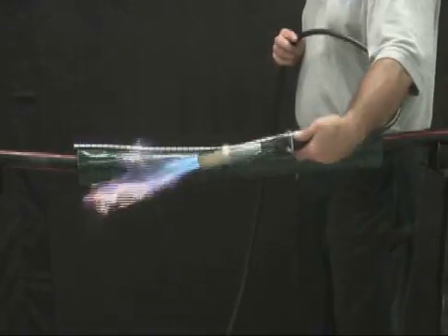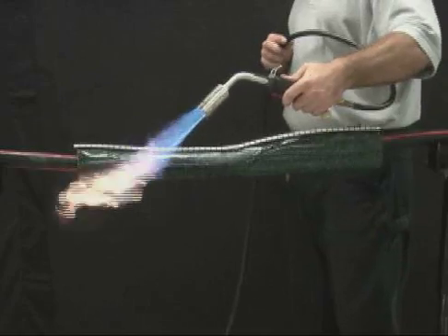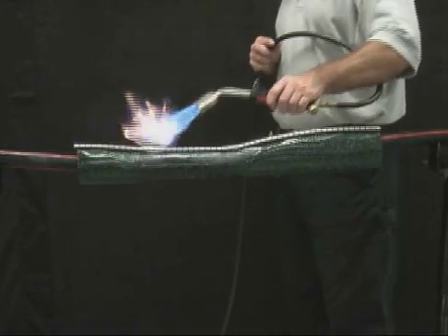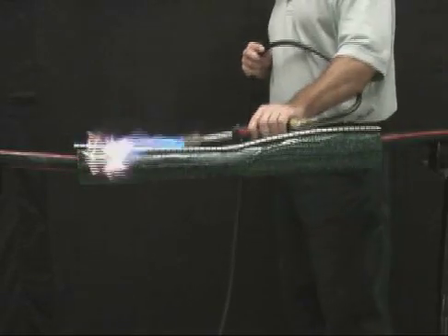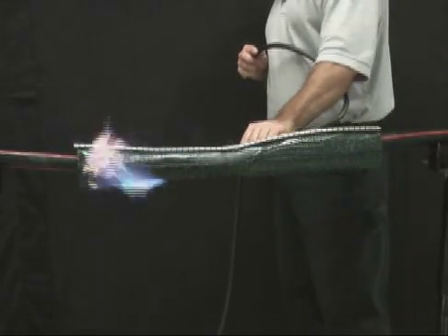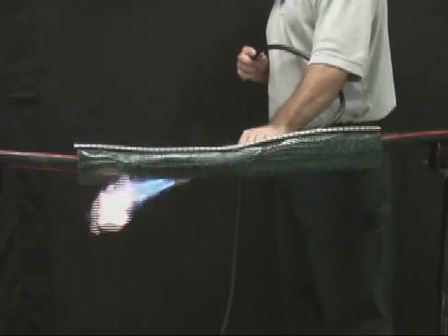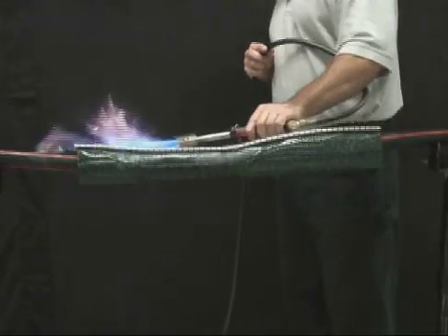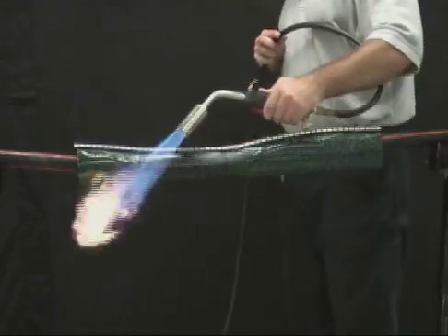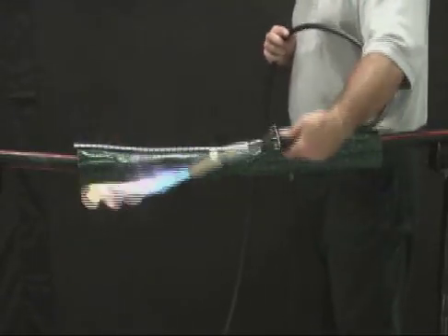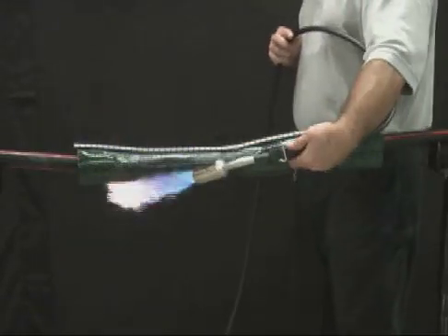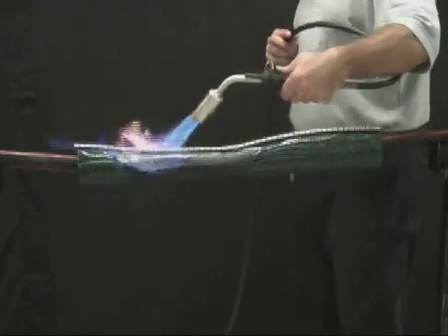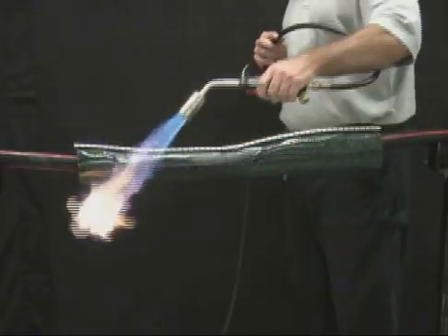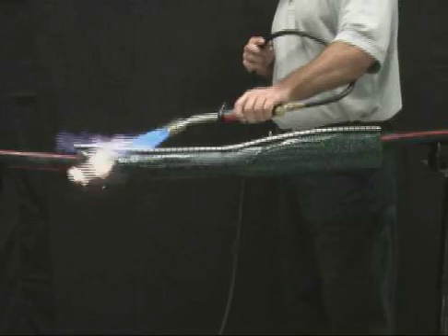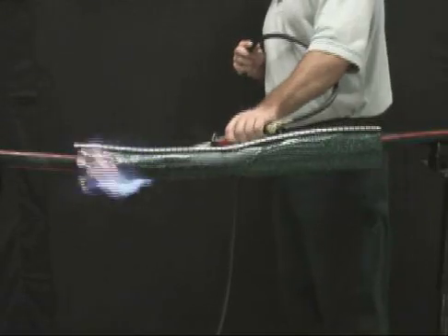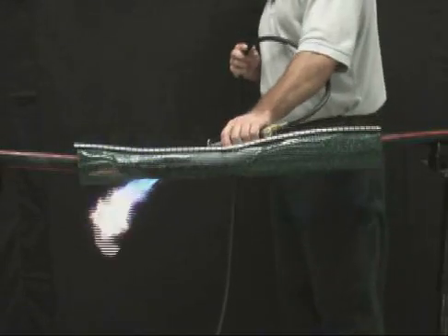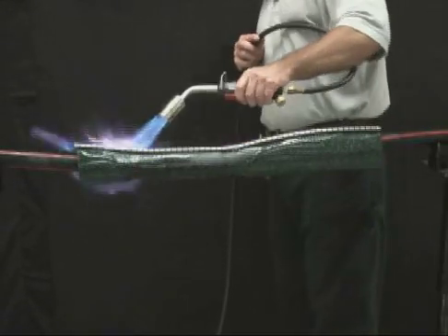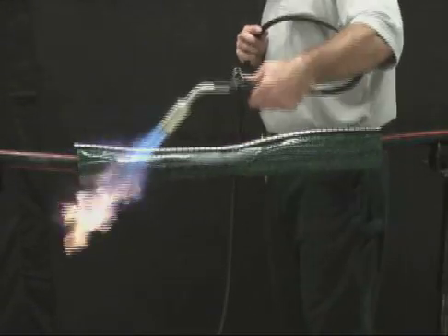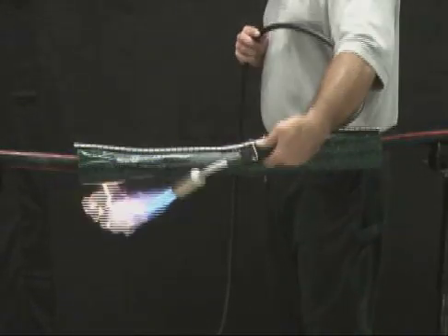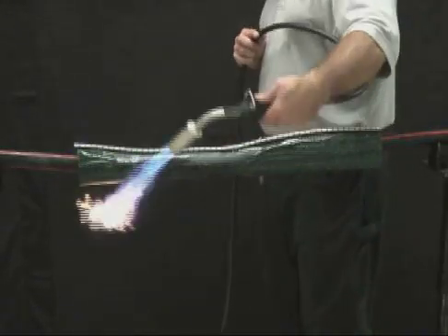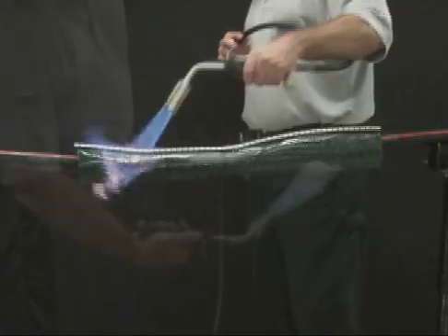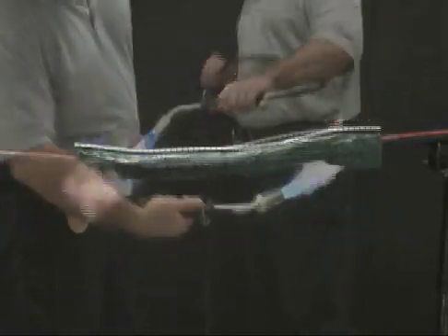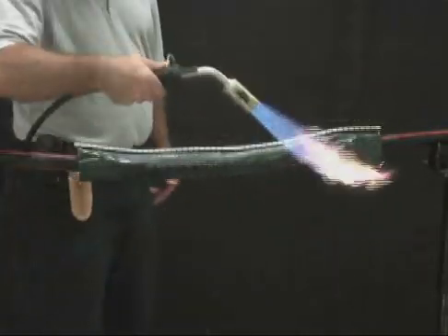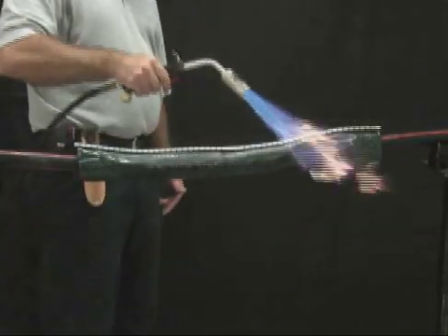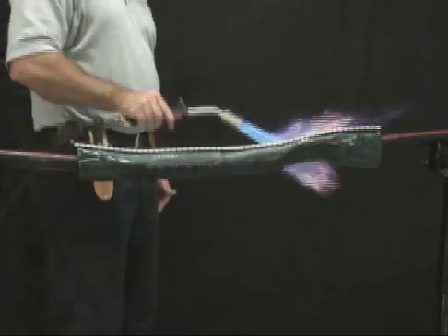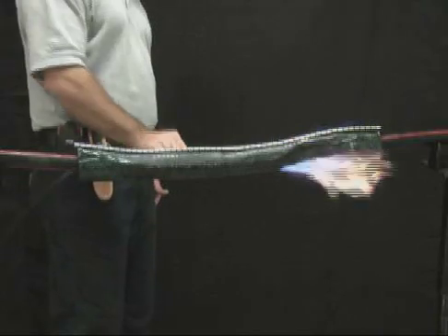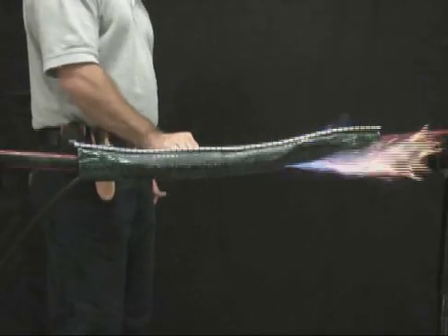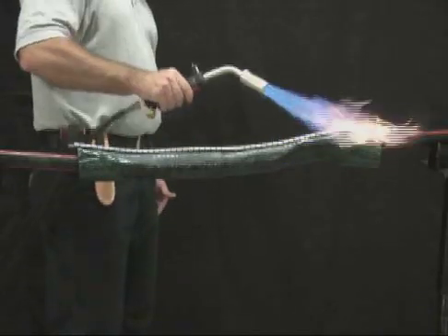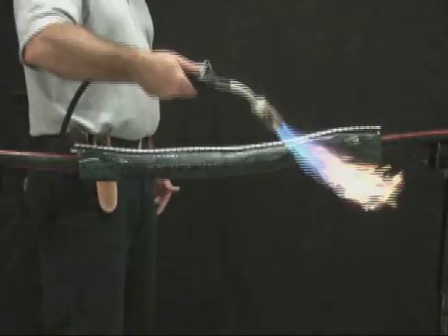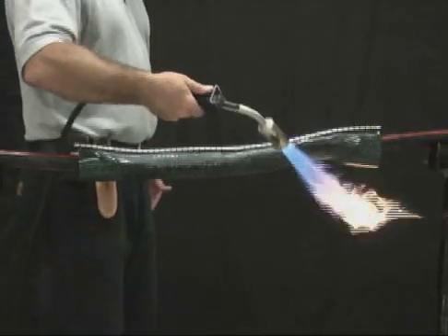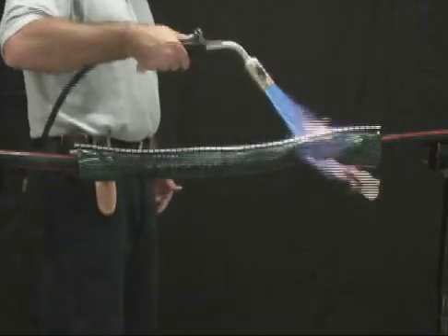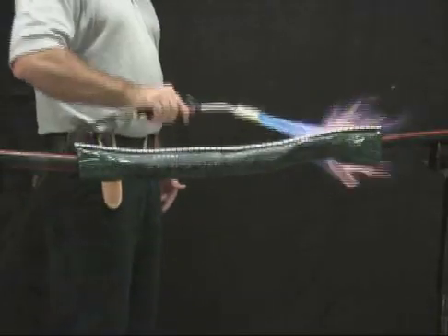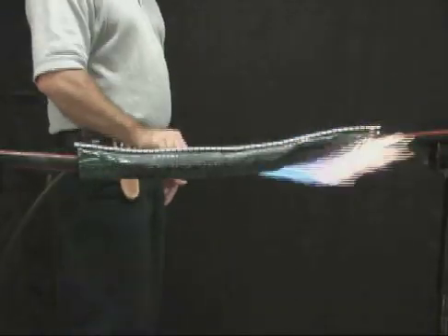Continue heating the rail channel area for another 5 seconds per foot. A wide line should be visible in the channel gaps indicating sufficient heating. Heat-sensitive paint will turn black as the sleeve shrinks in place.